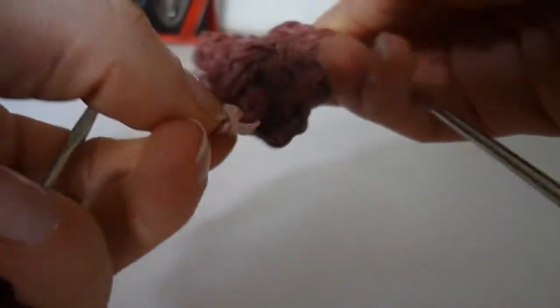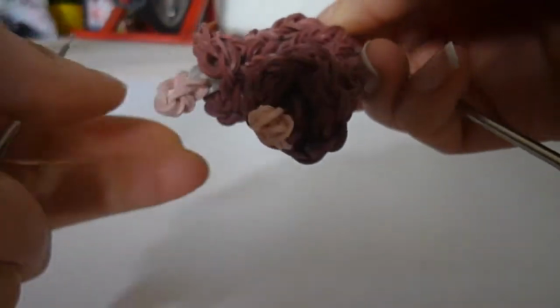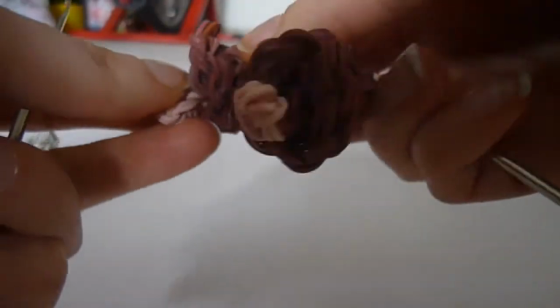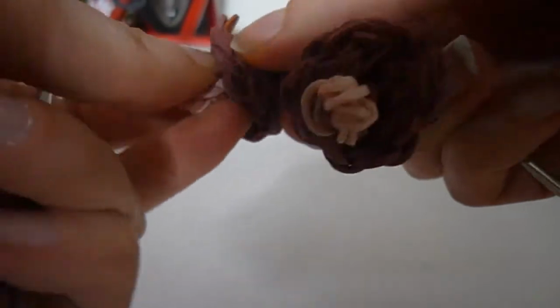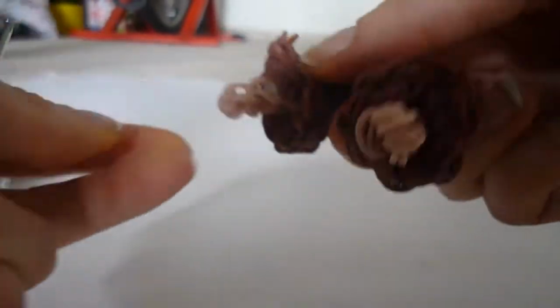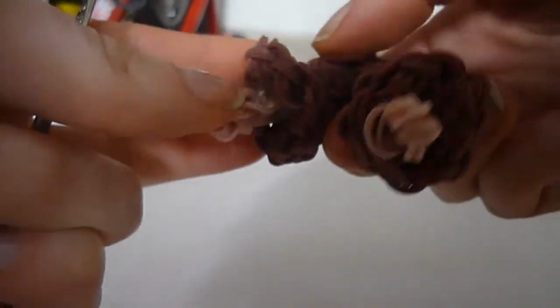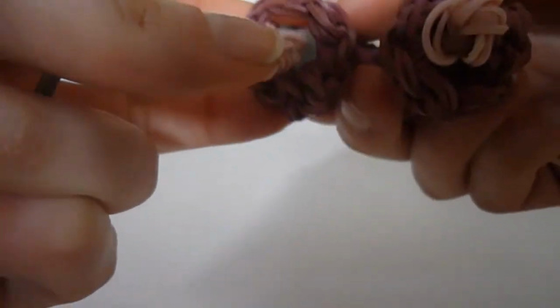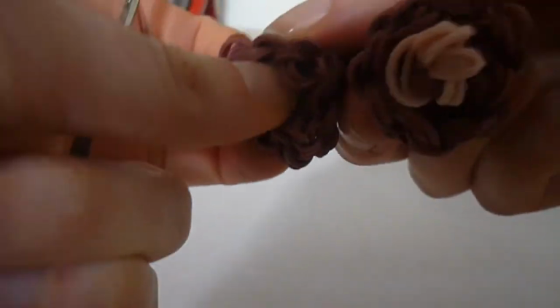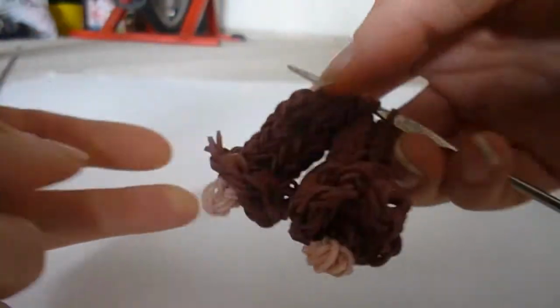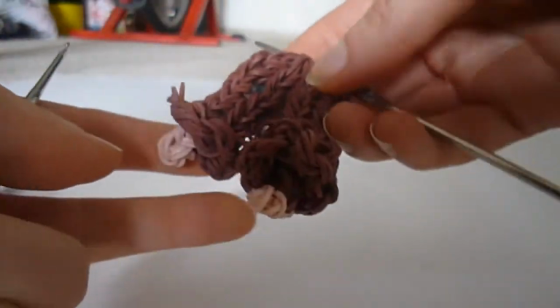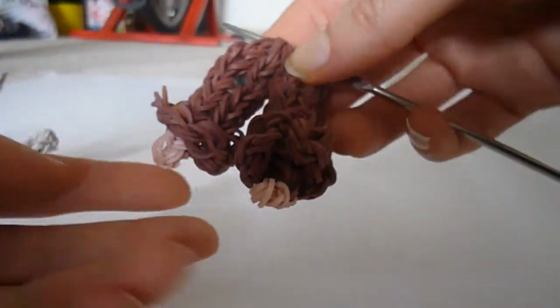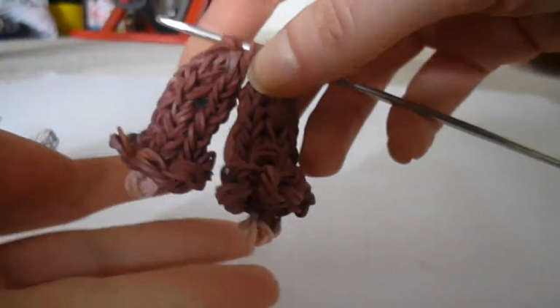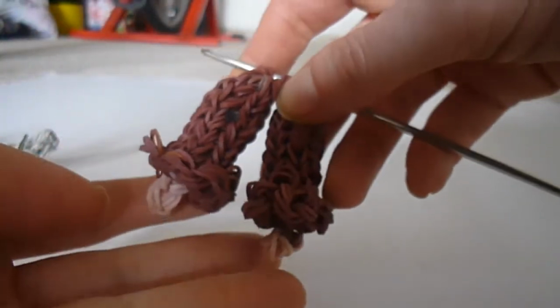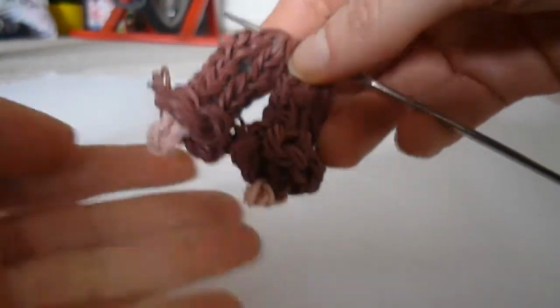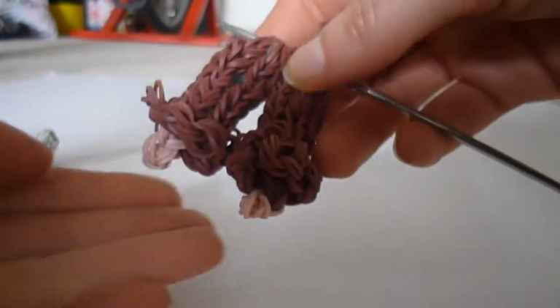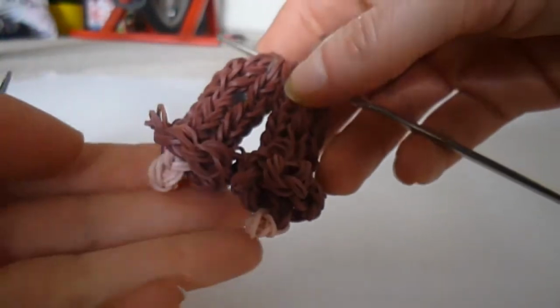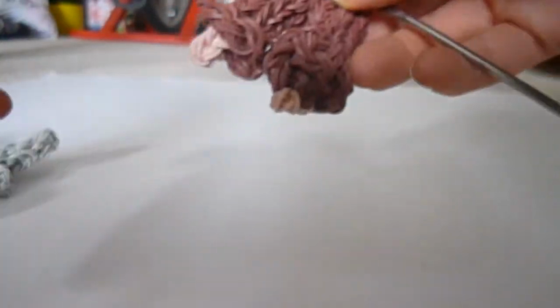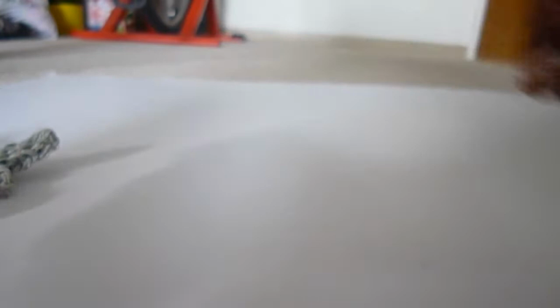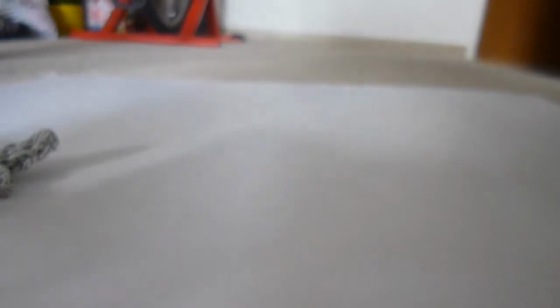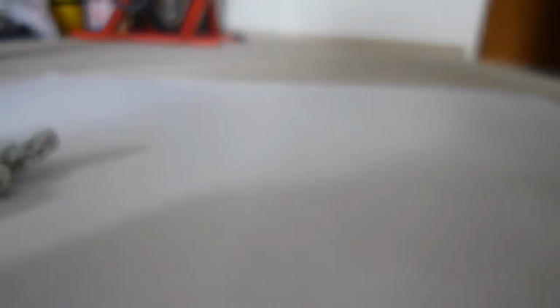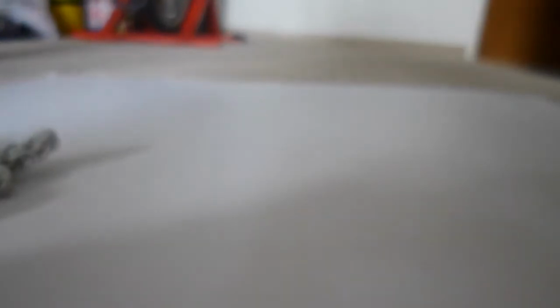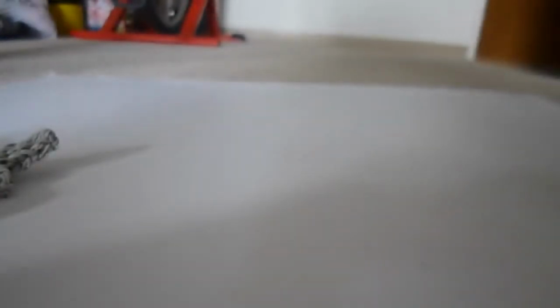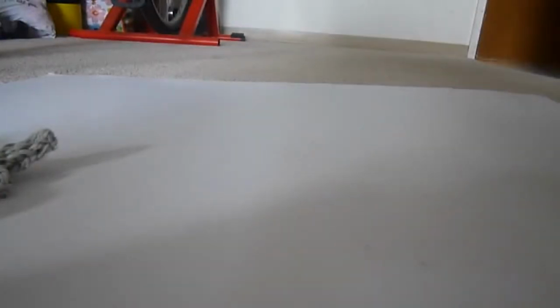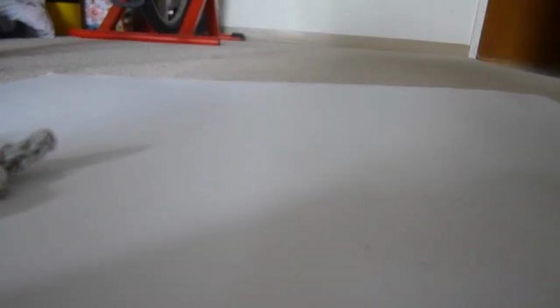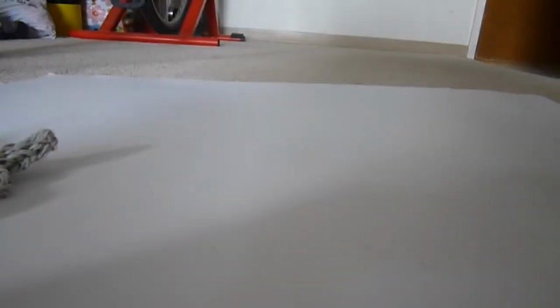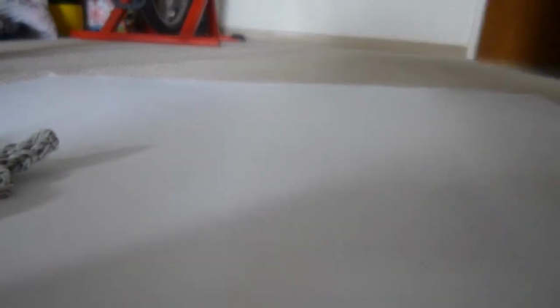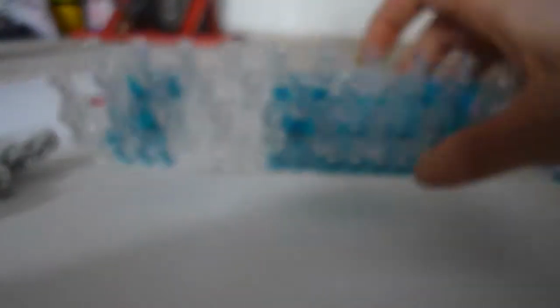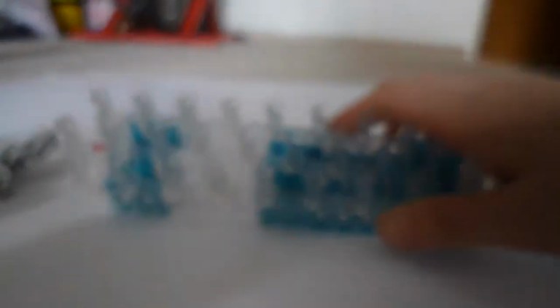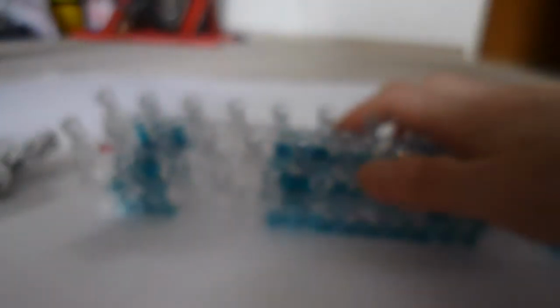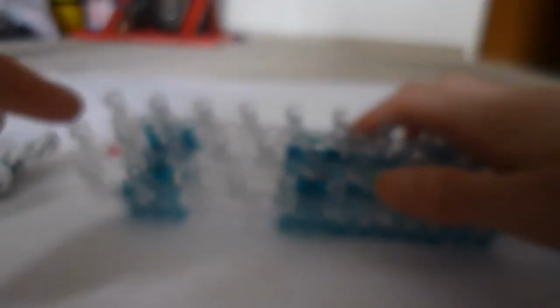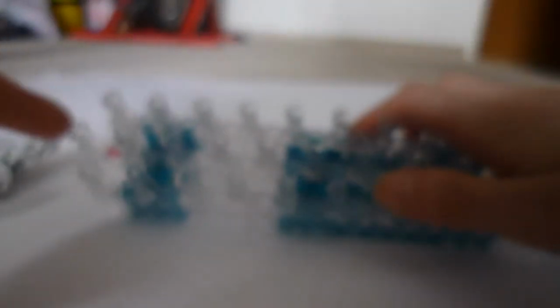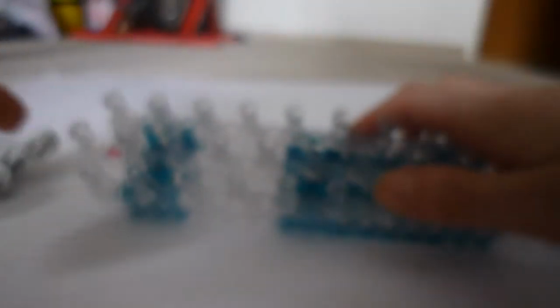Pause your video now please and get your other hand, your other arm ready. When you're all set you can come back and we're going to start on our loom with the middle row back in place.